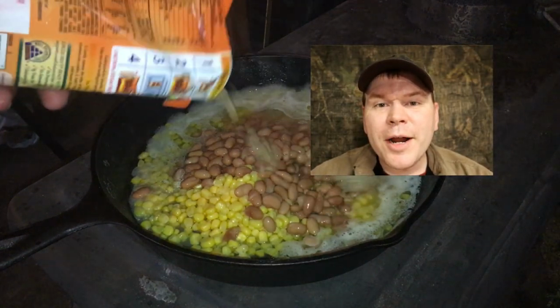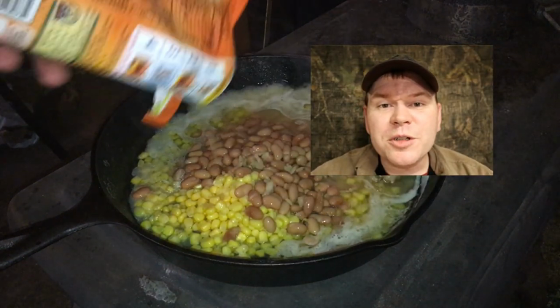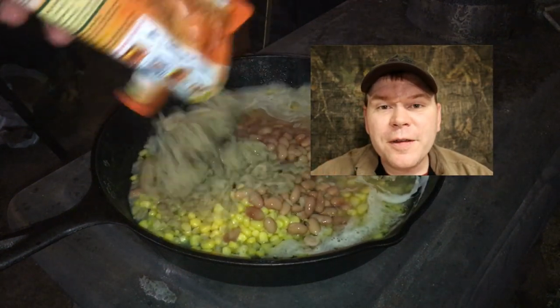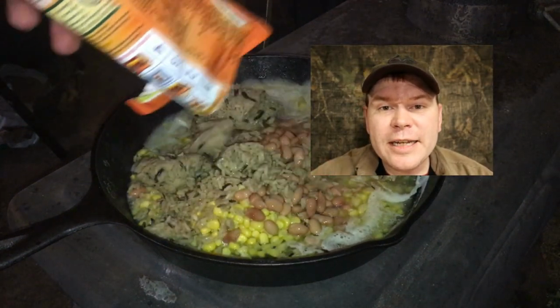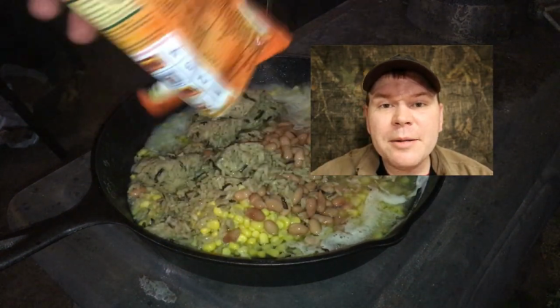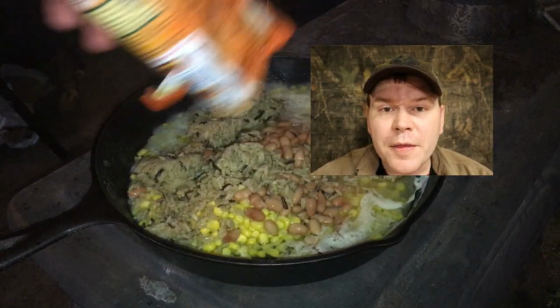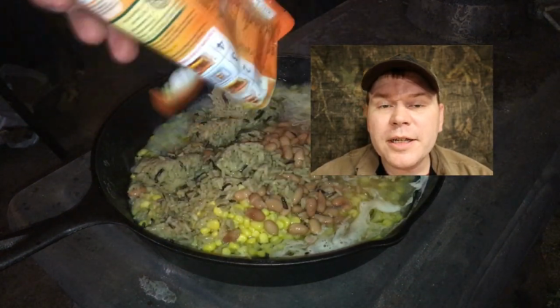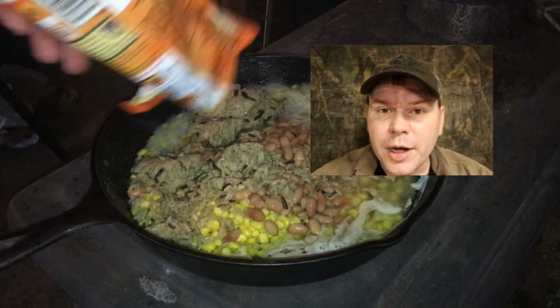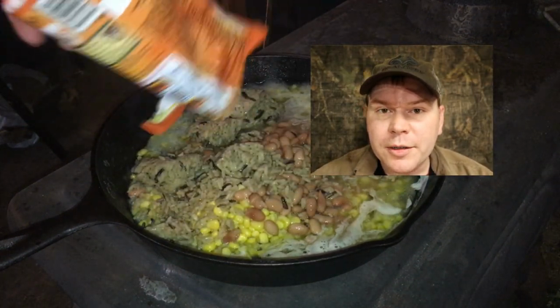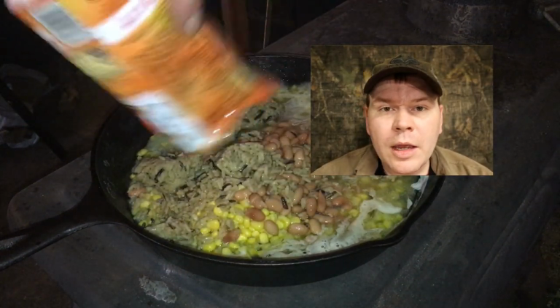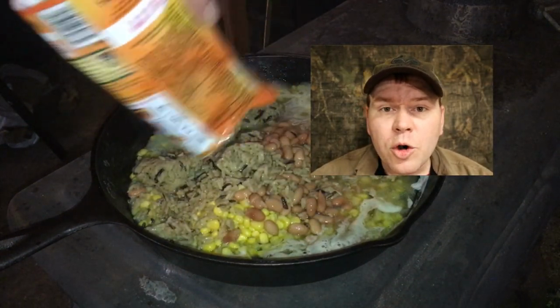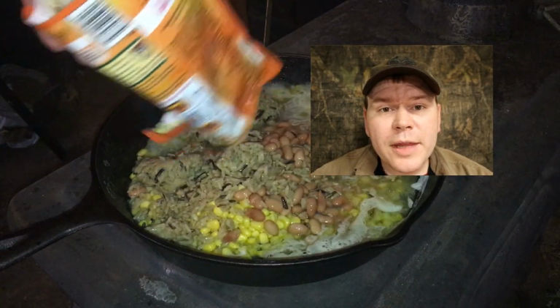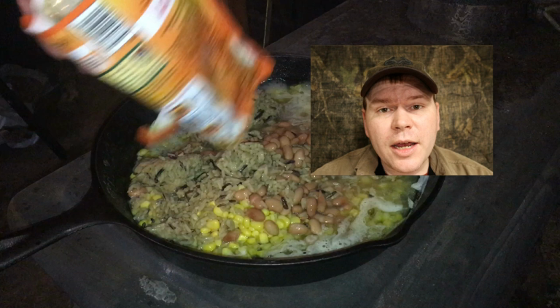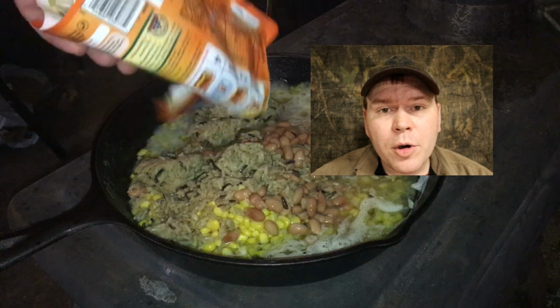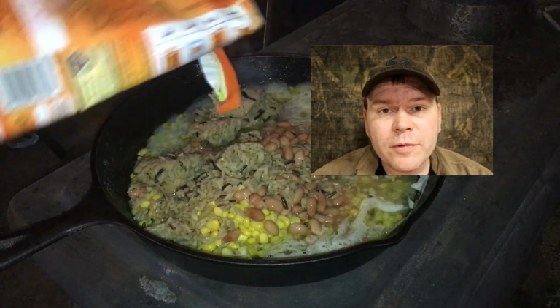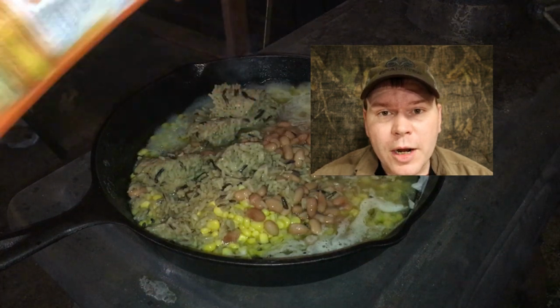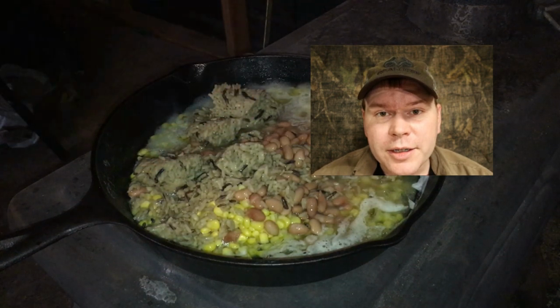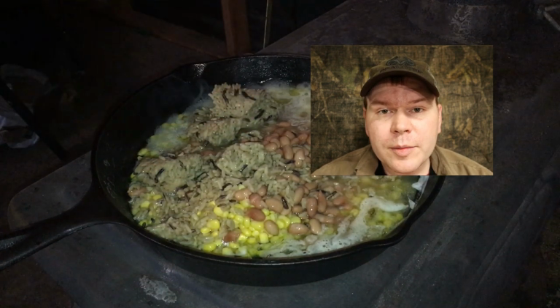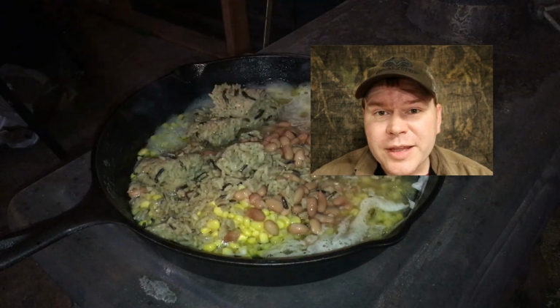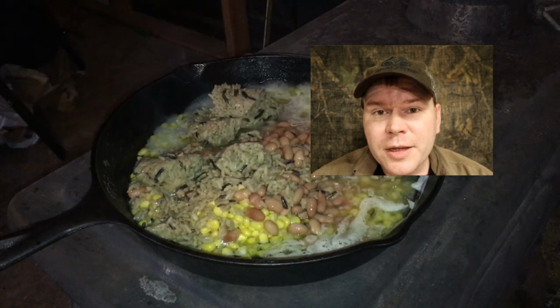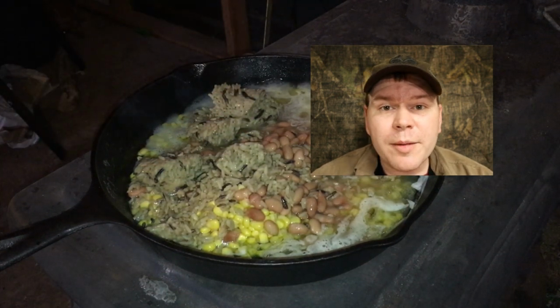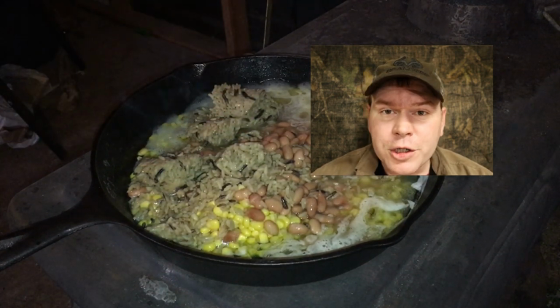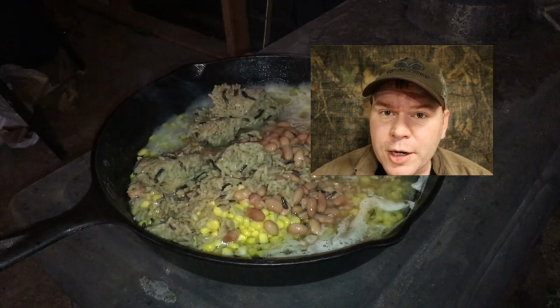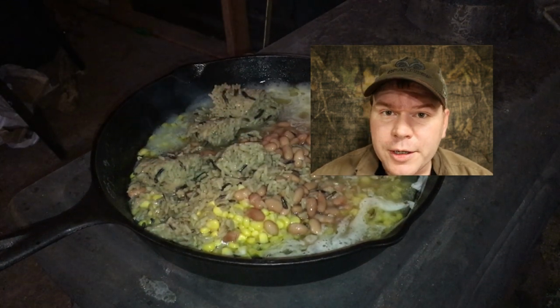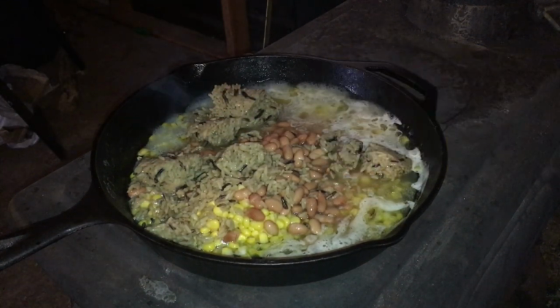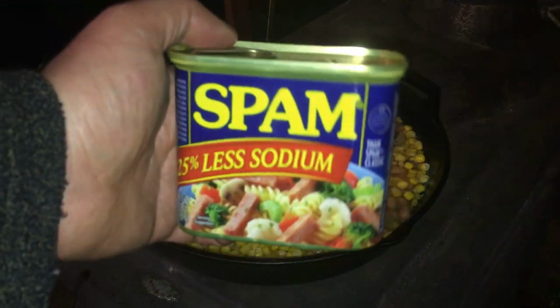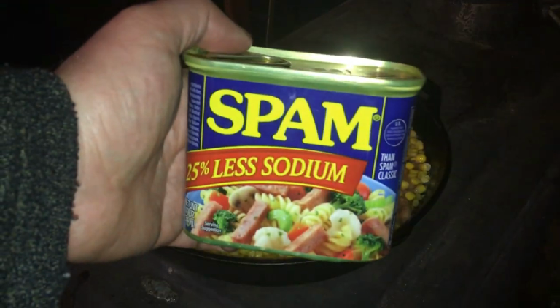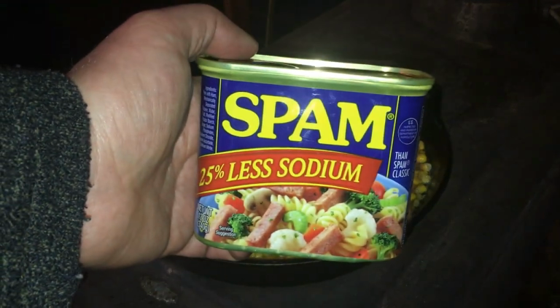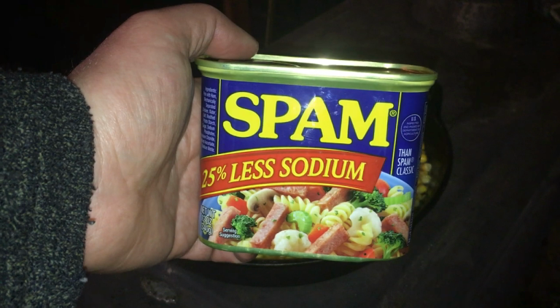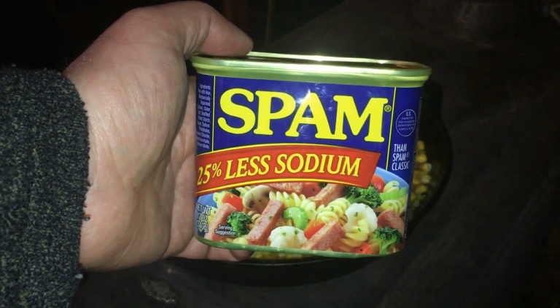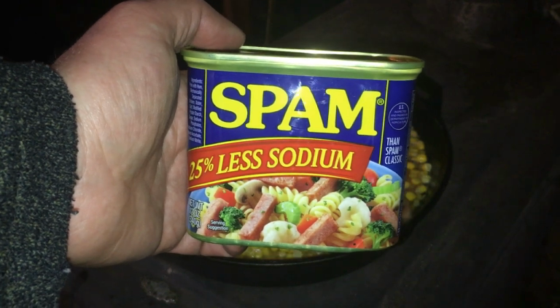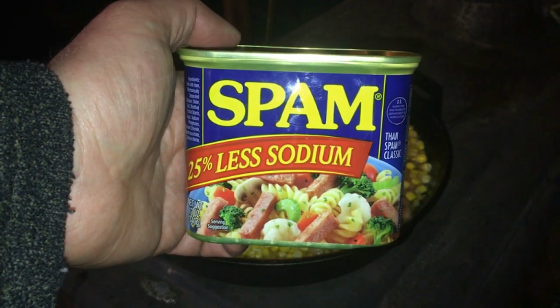That rice was 15 months expired. And normally that's not a problem for dry rice, but this stuff came partially hydrated. Can't forget the spam, right?